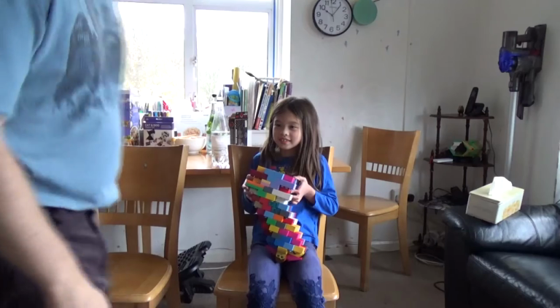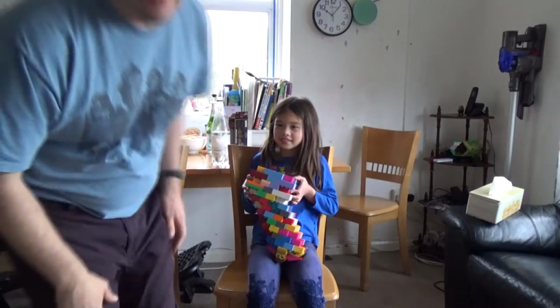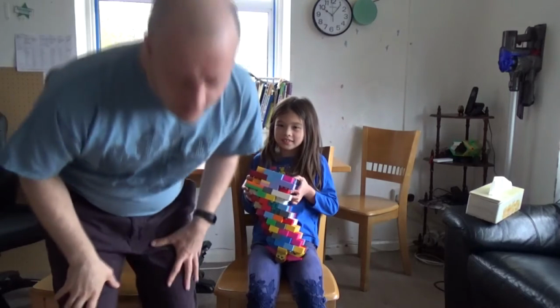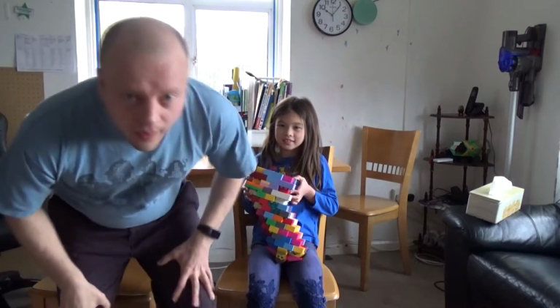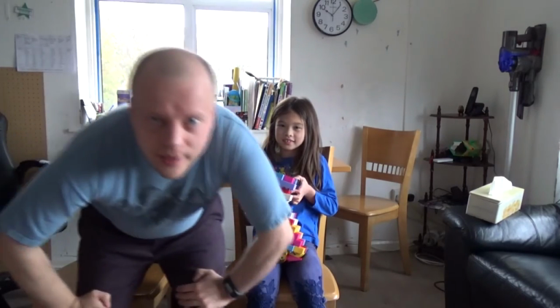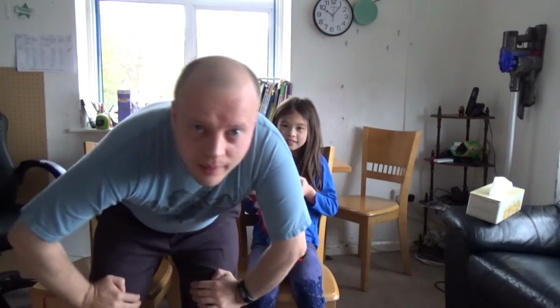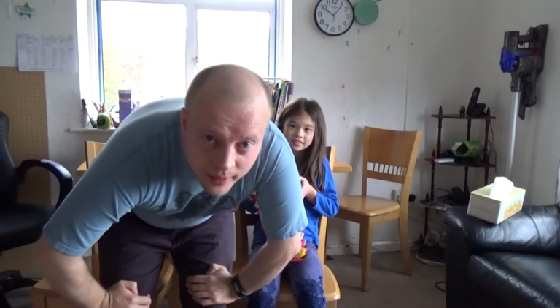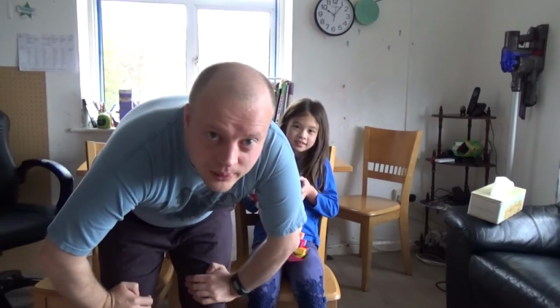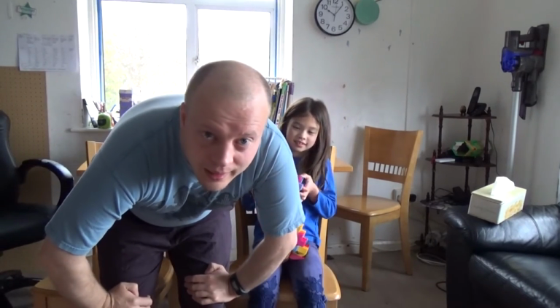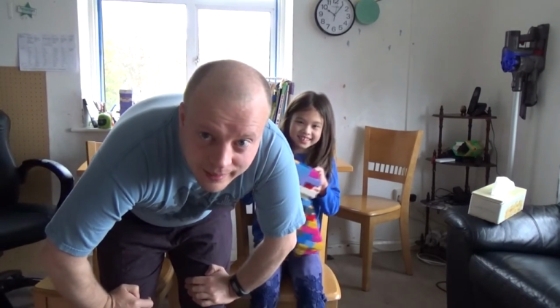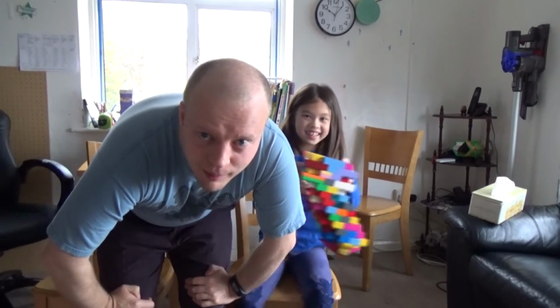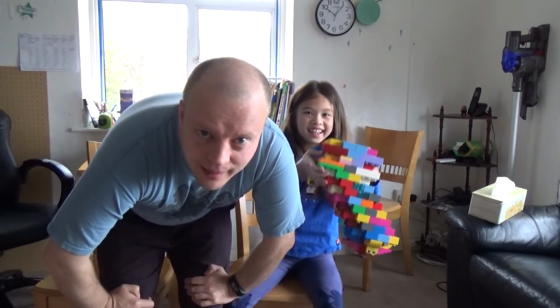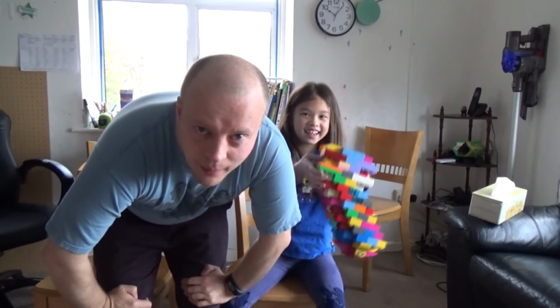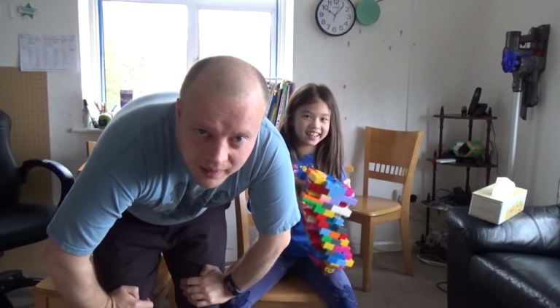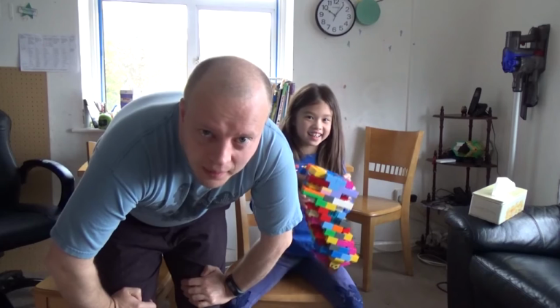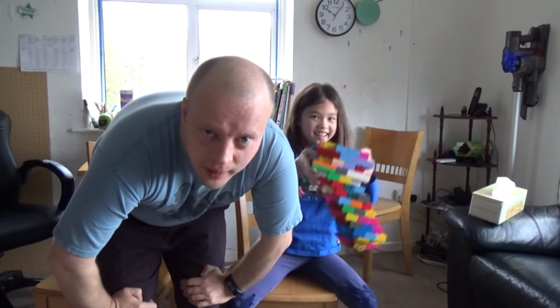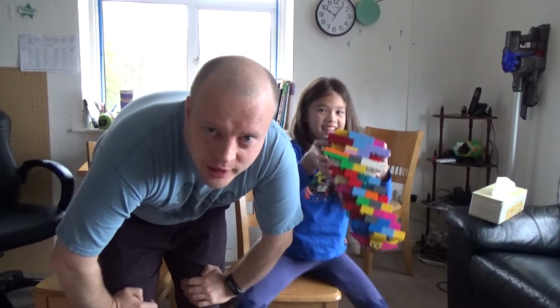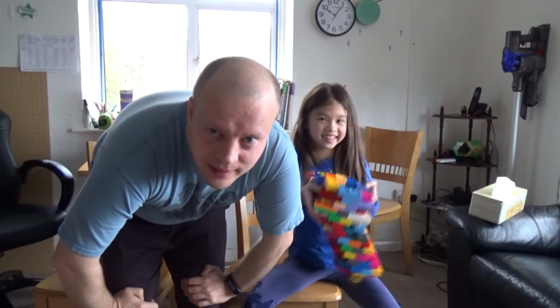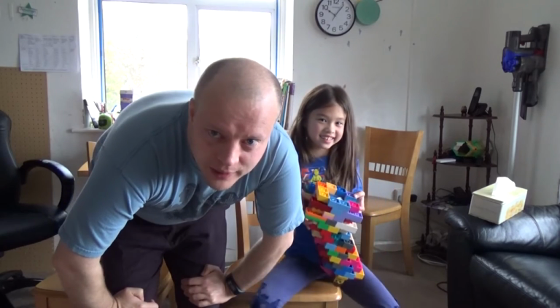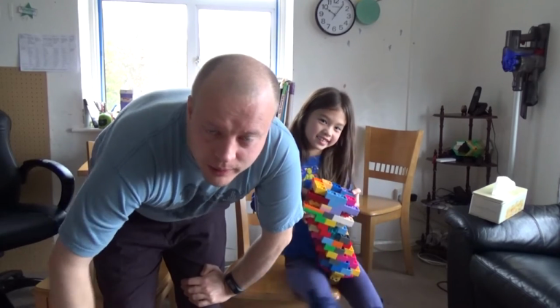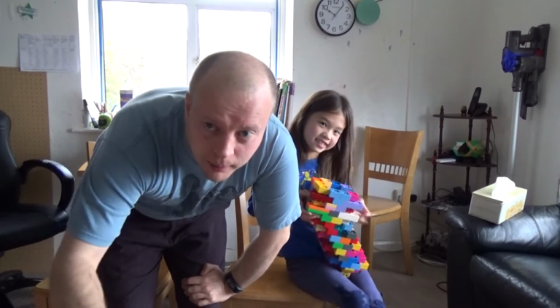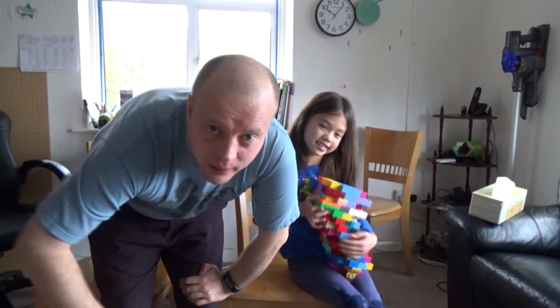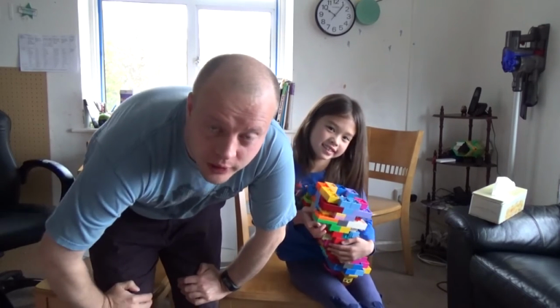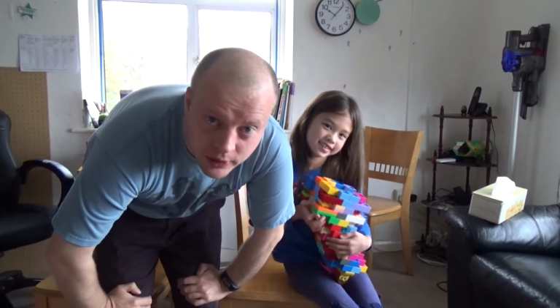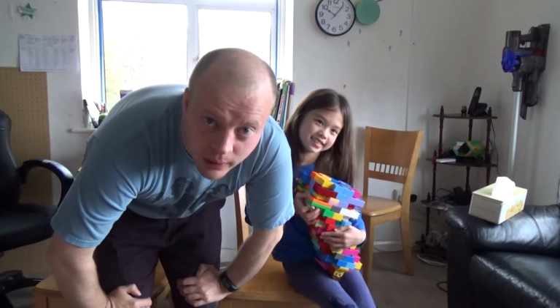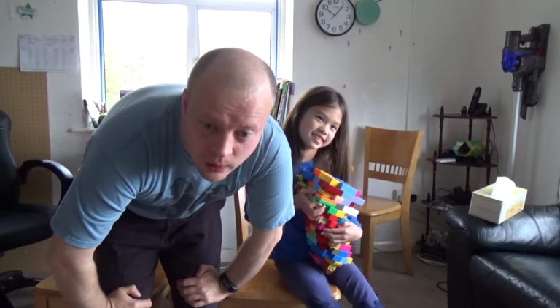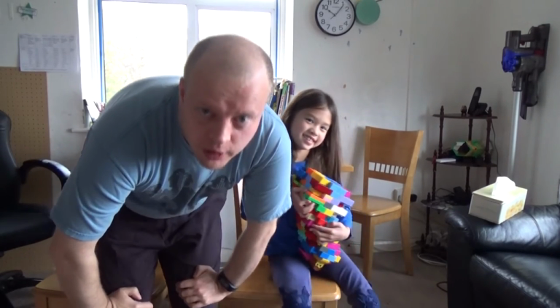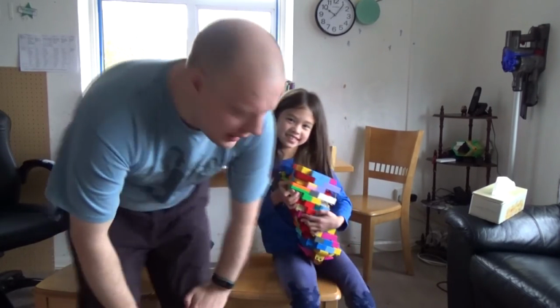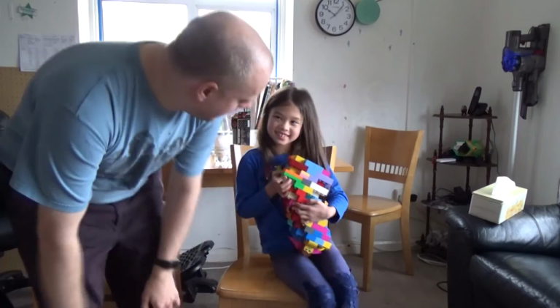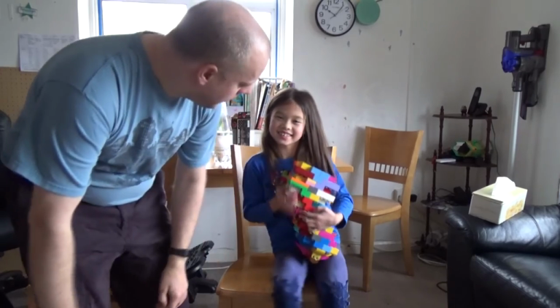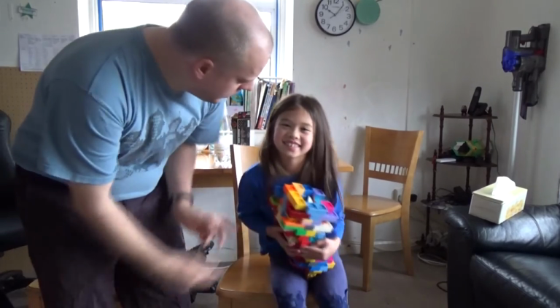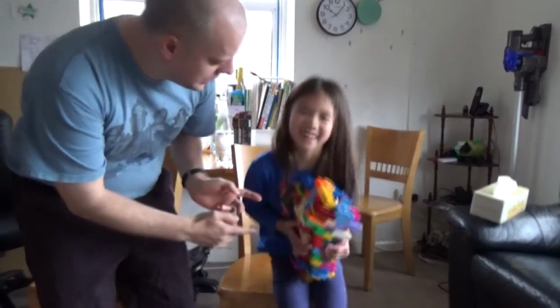Hello, I'm here with my daughter Helena, my lab helper, and she's made something she's really proud of and she wants to show us all. So Helena, what is this?